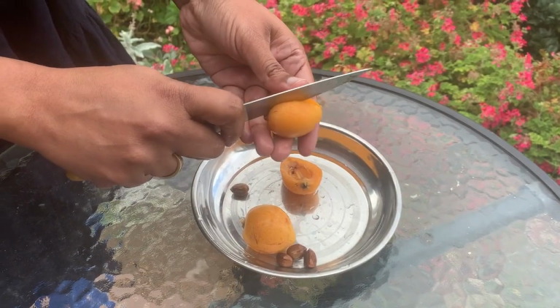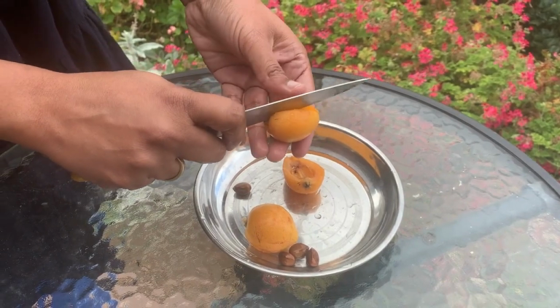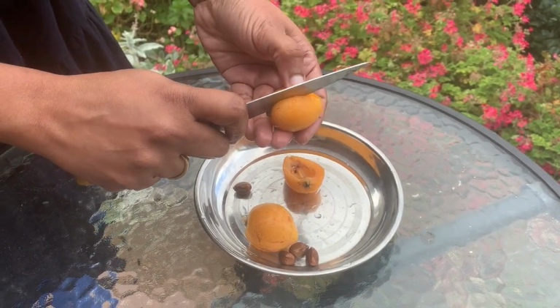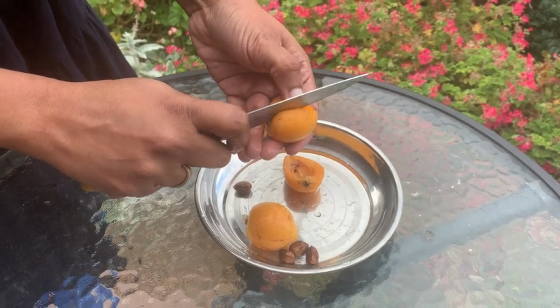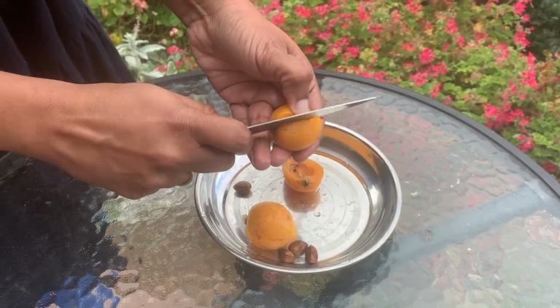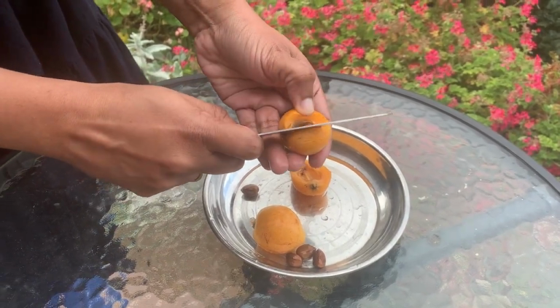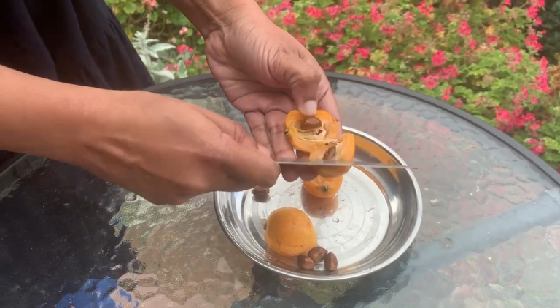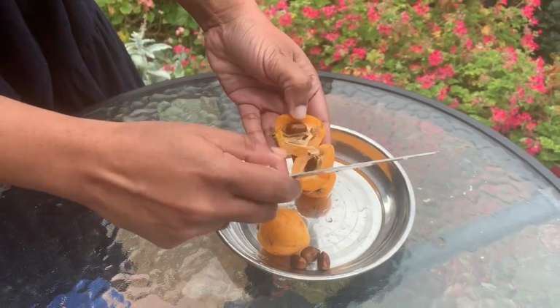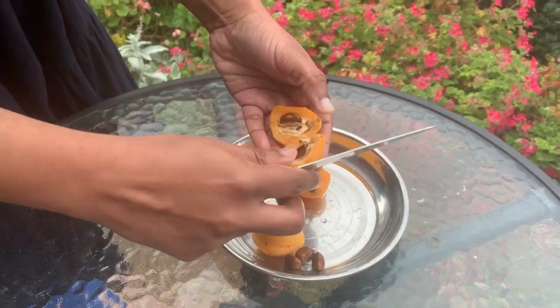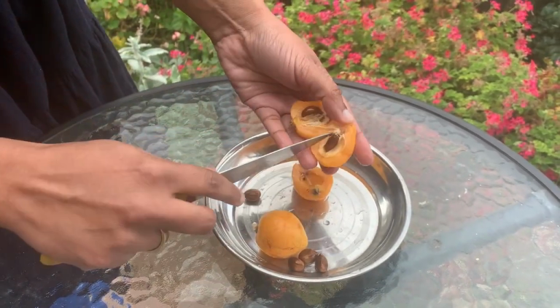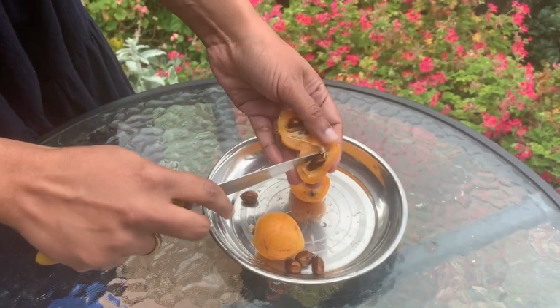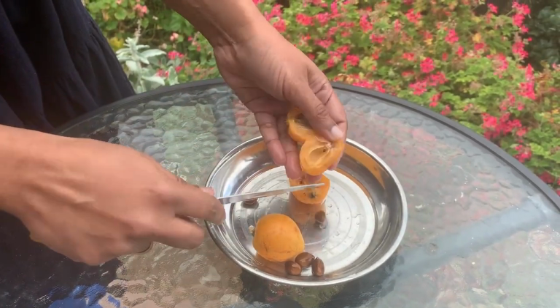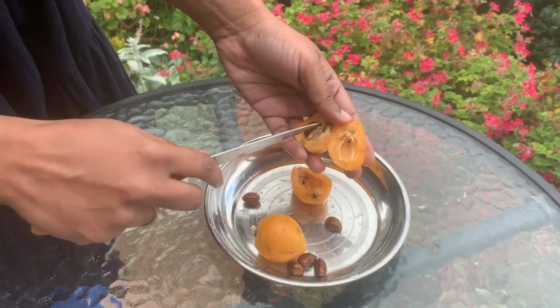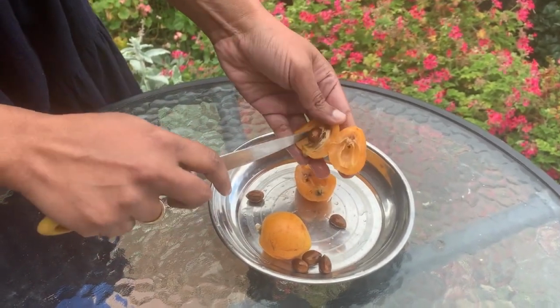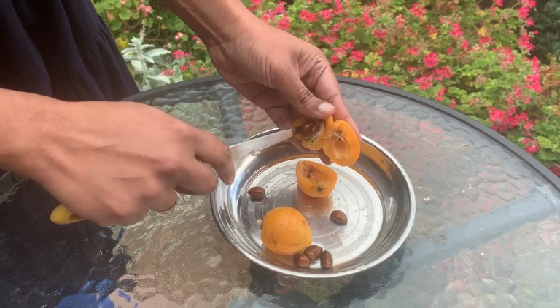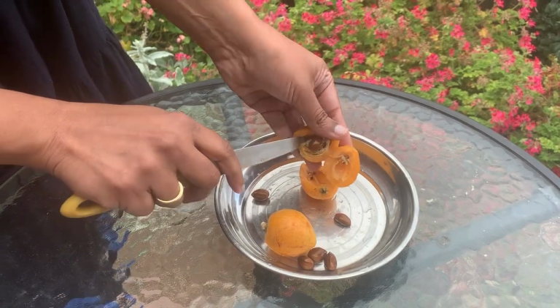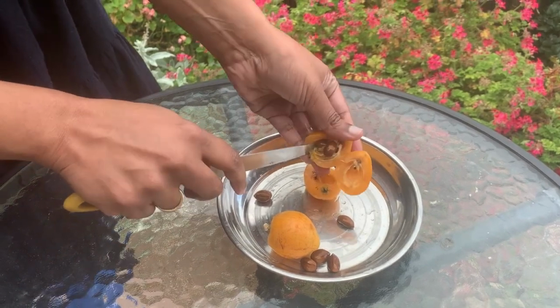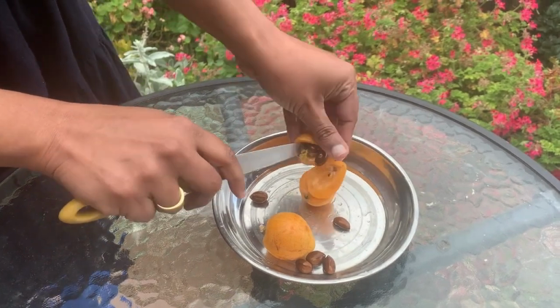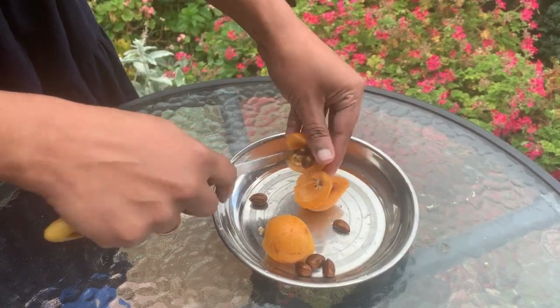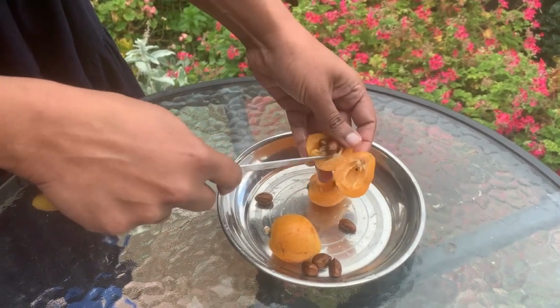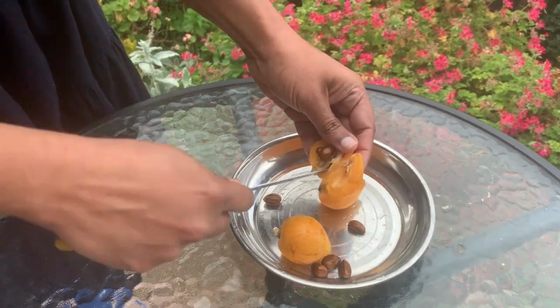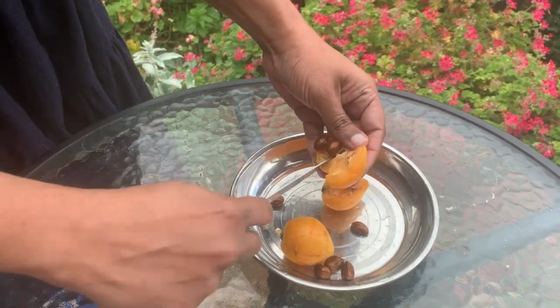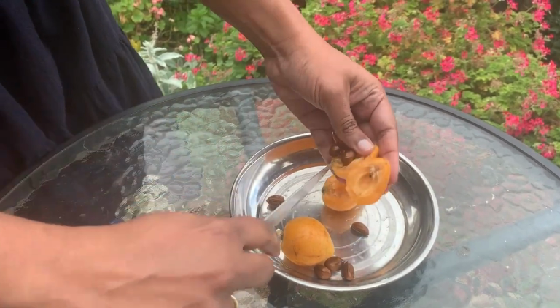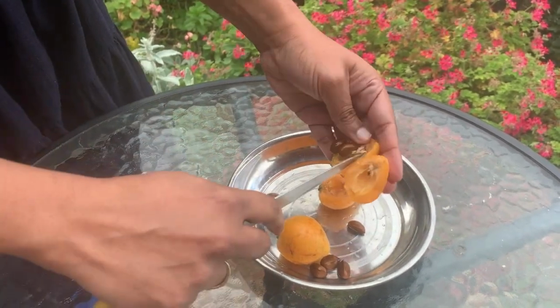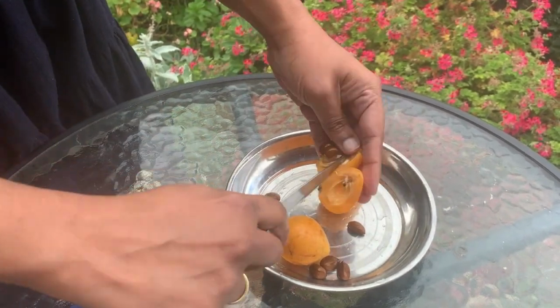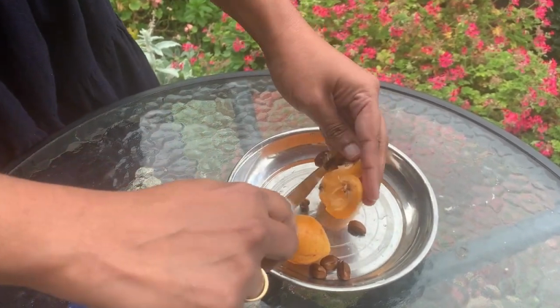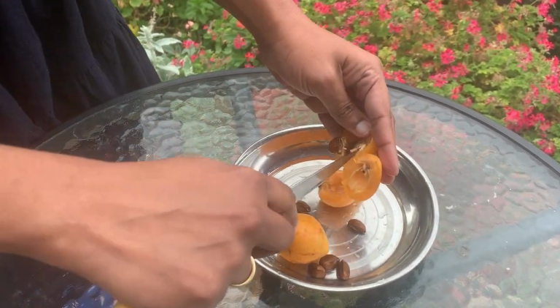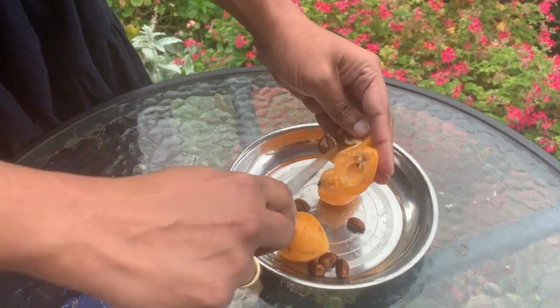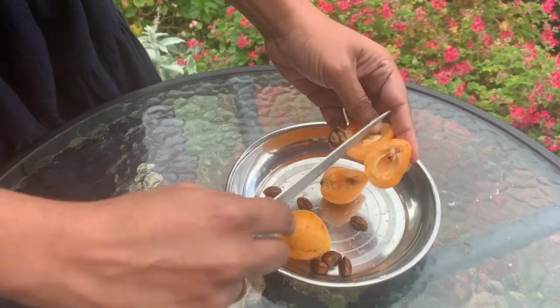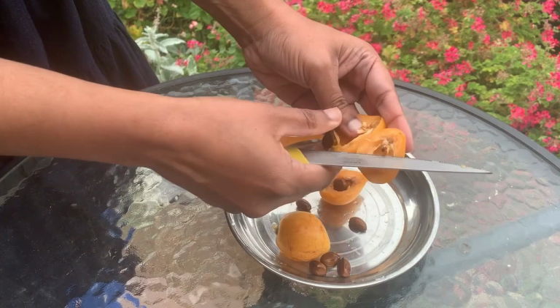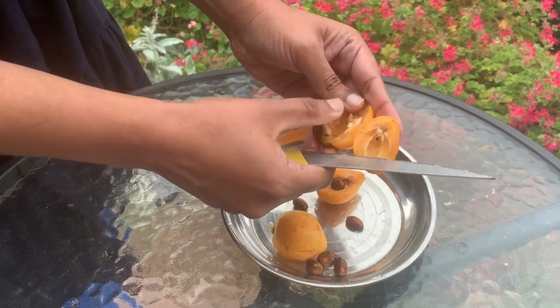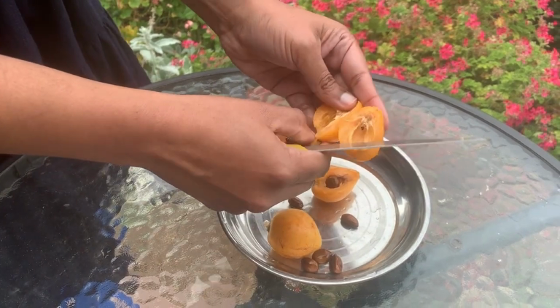If you pick the fruits when they are yellow in color it will be sour, but if it is orange it will be more sweet and less sour, and it's quite refreshing.